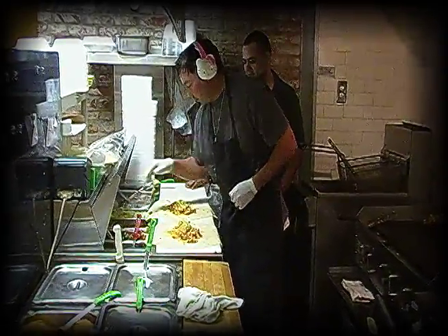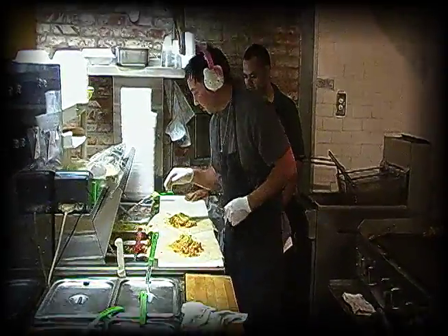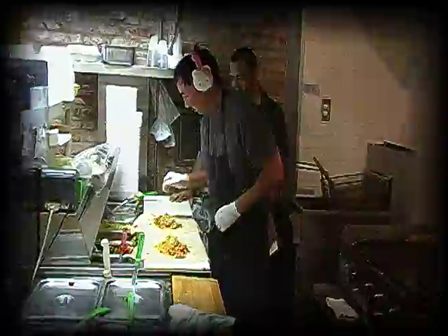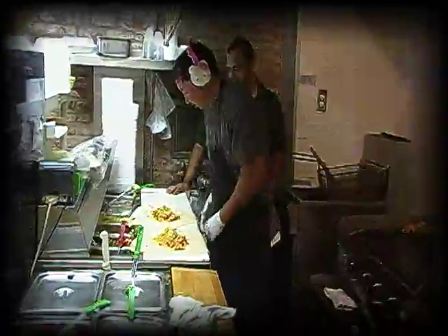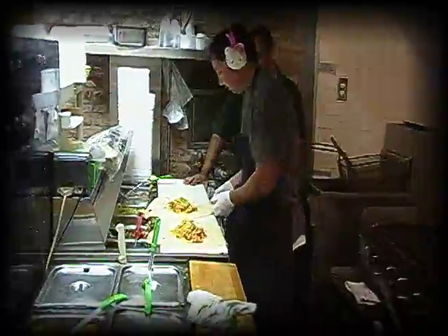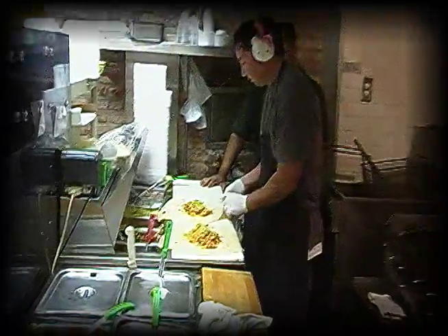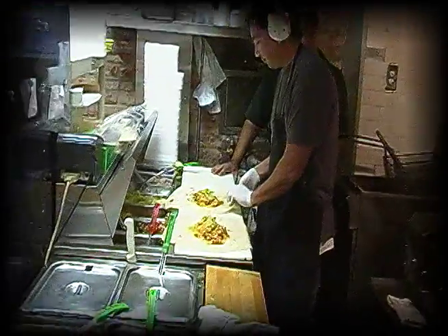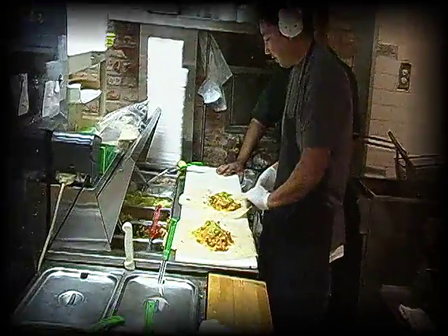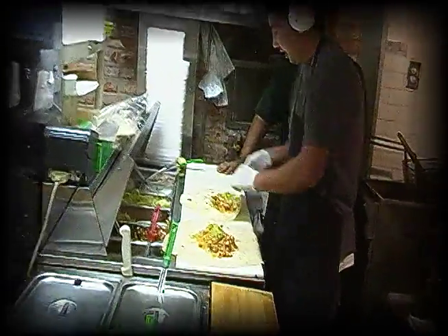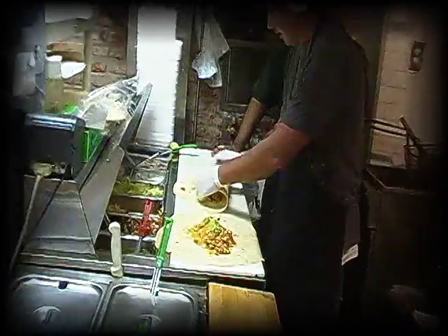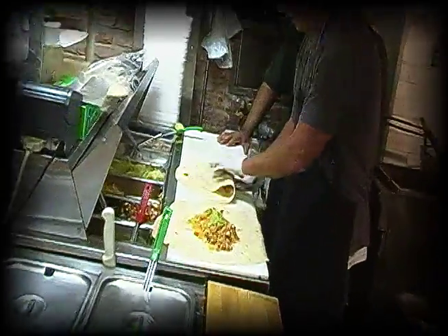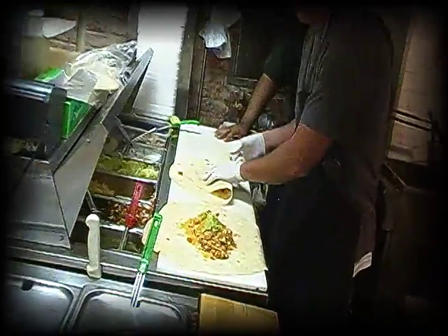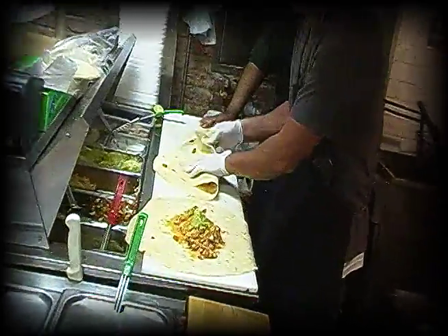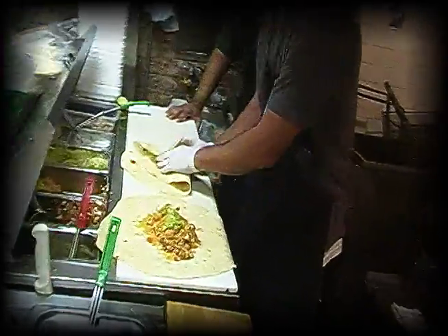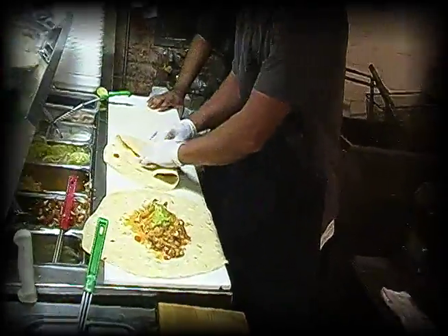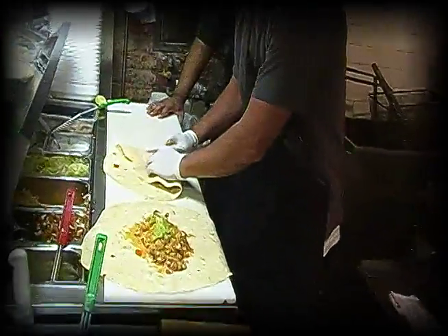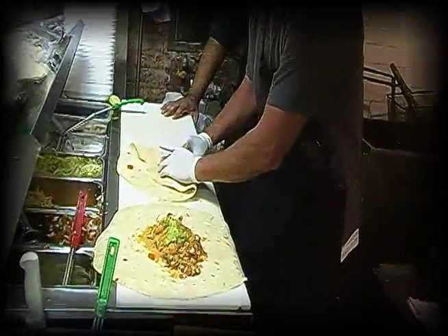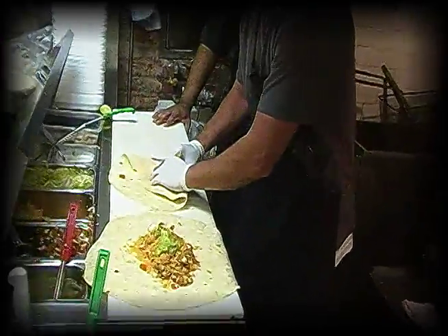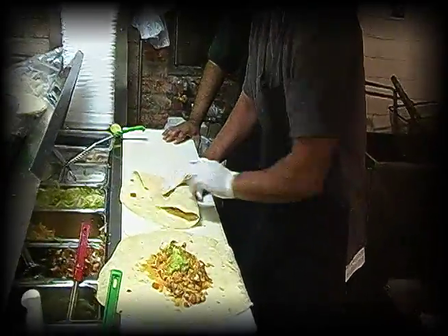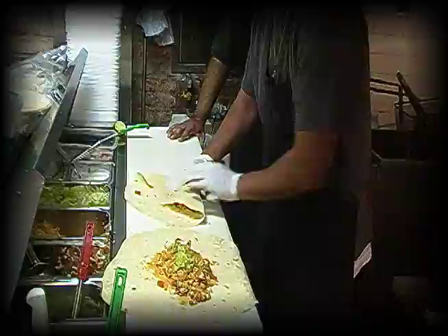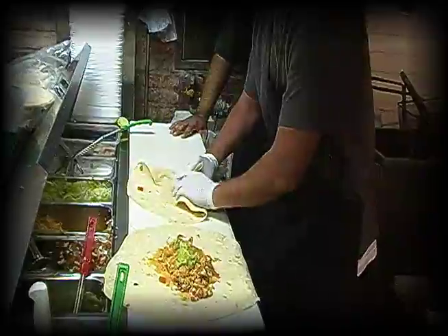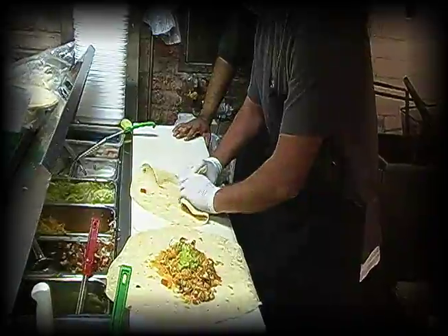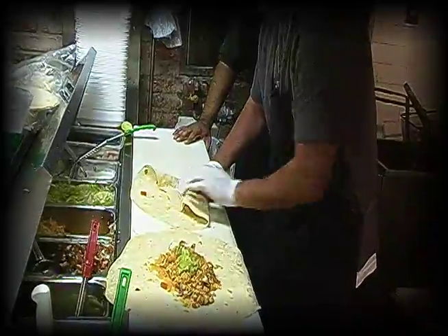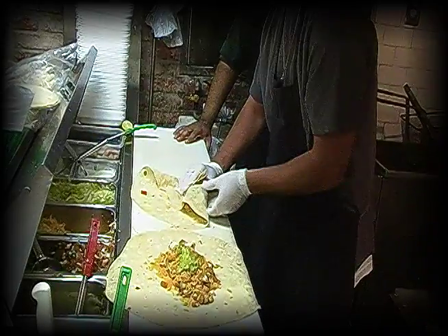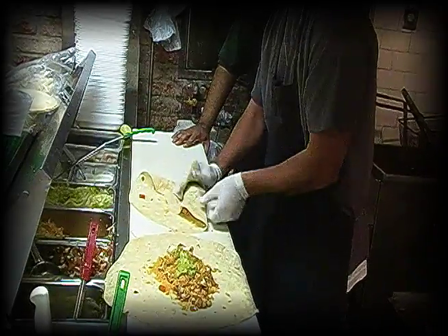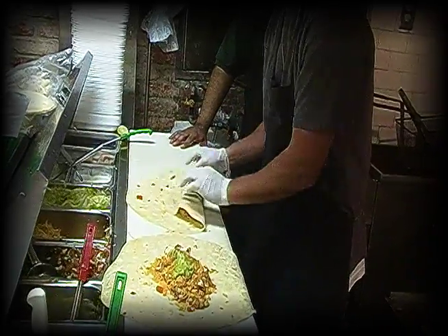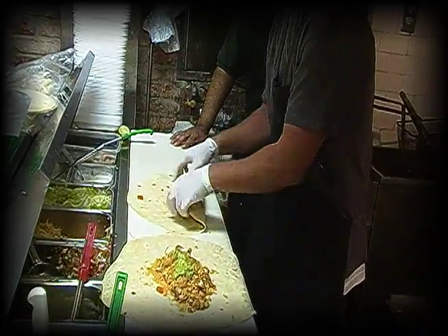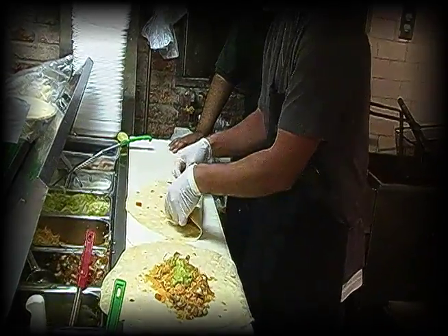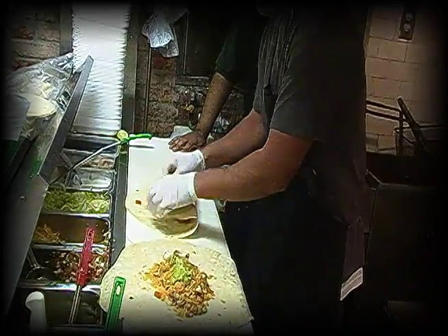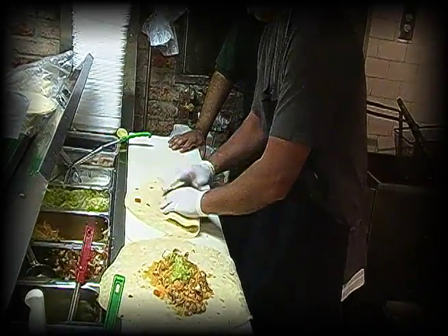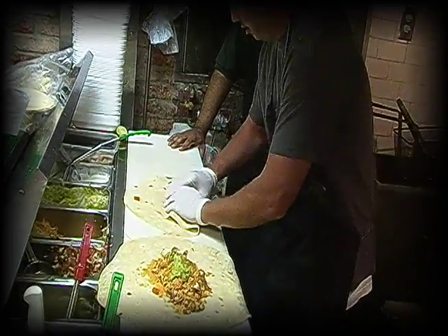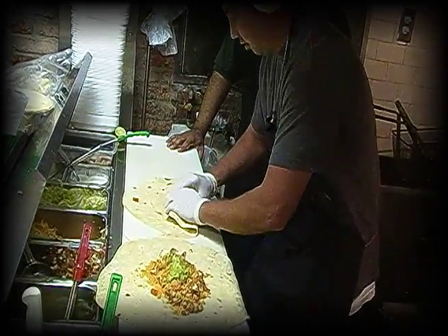Now wrap them. Wrap one there. I got it. Pull it back. Pull it back. You got to get both sides at the same time. Pull it back, pull it back.